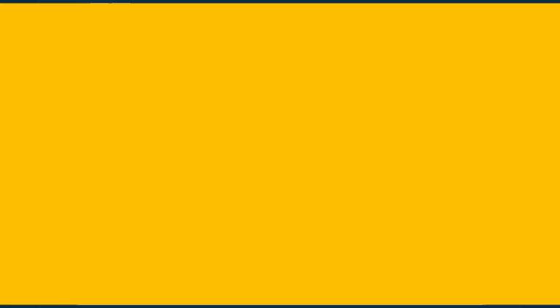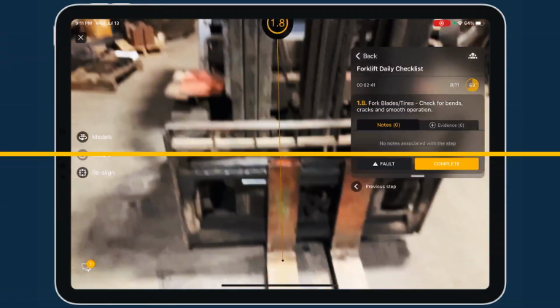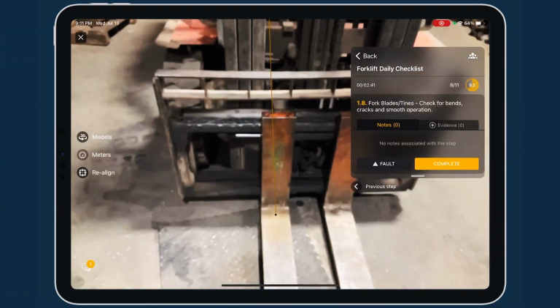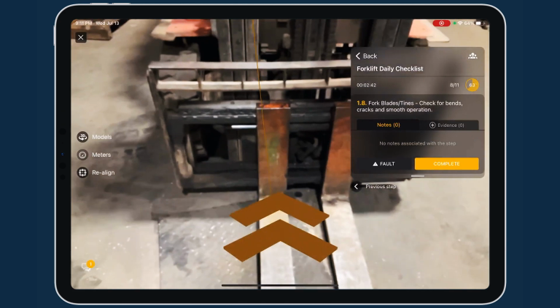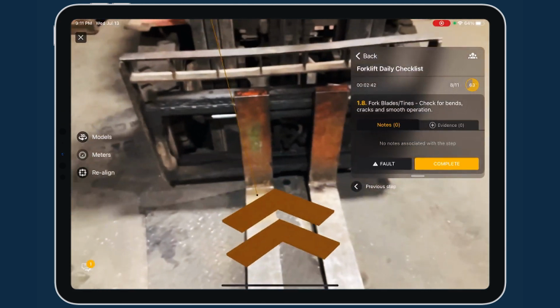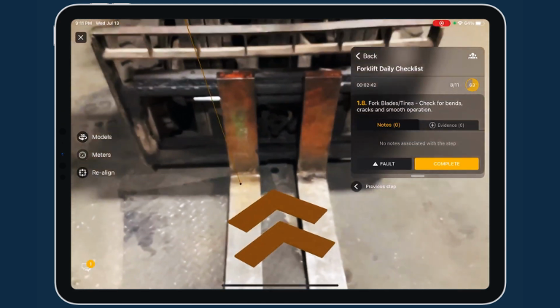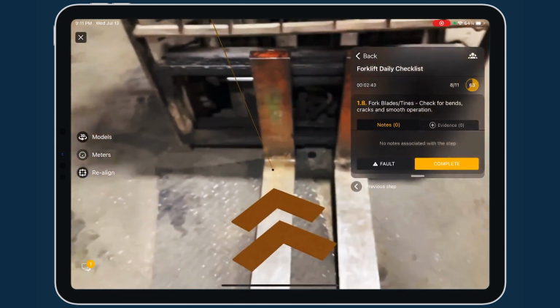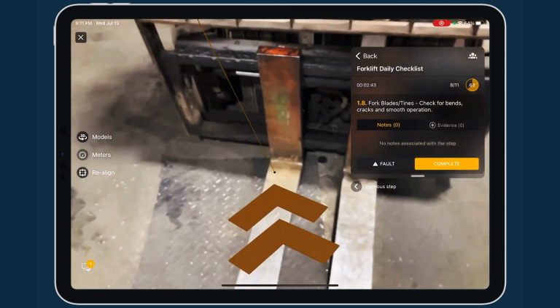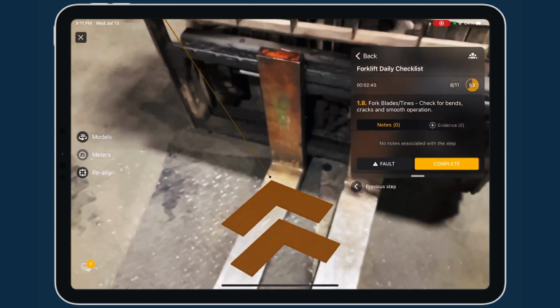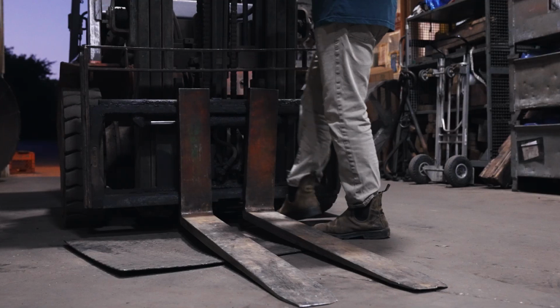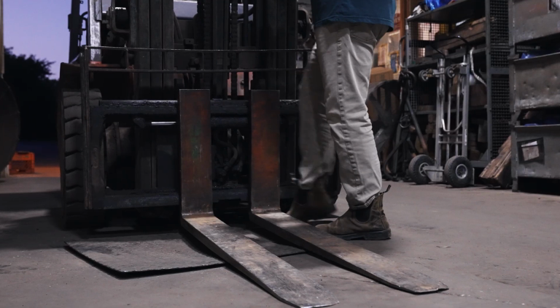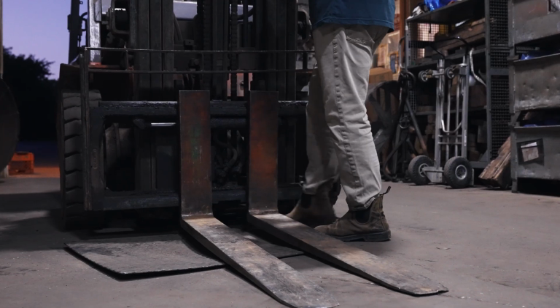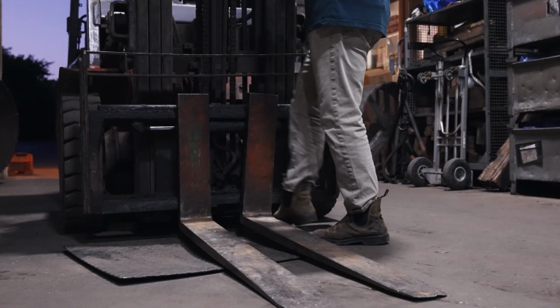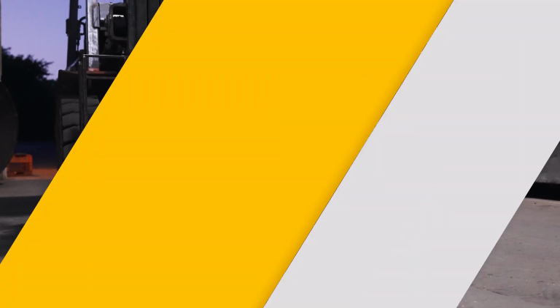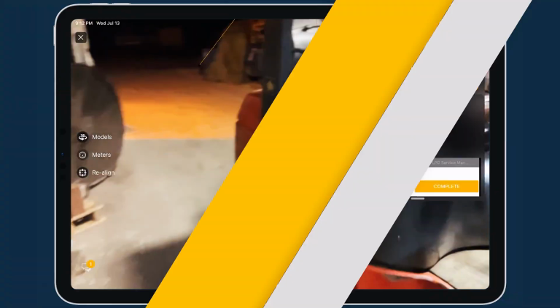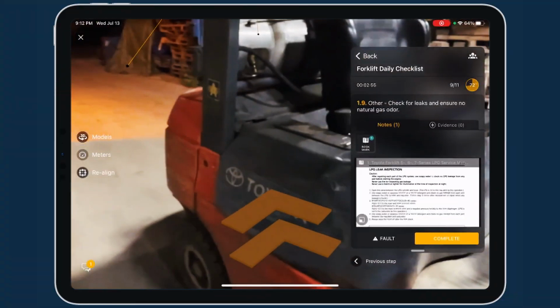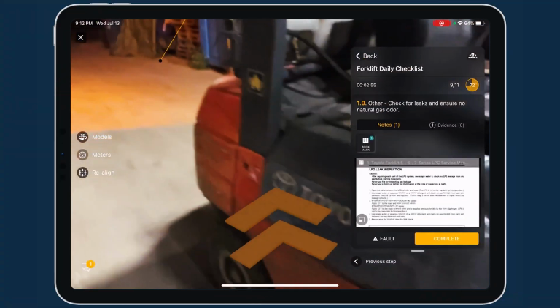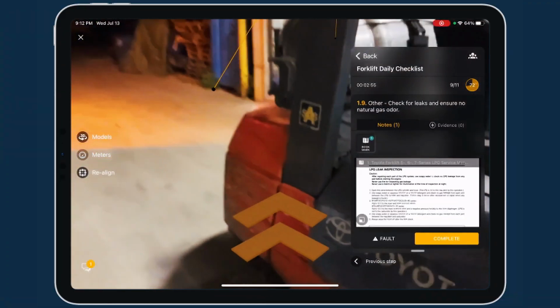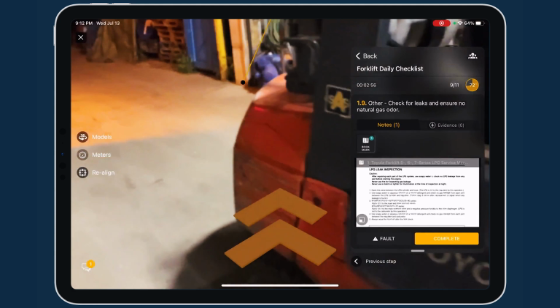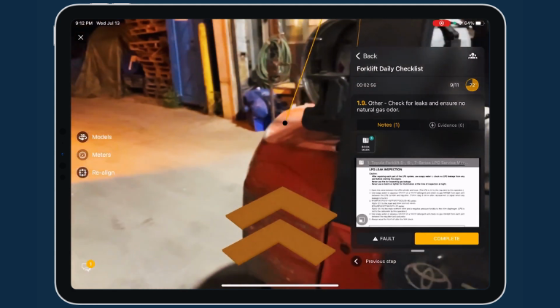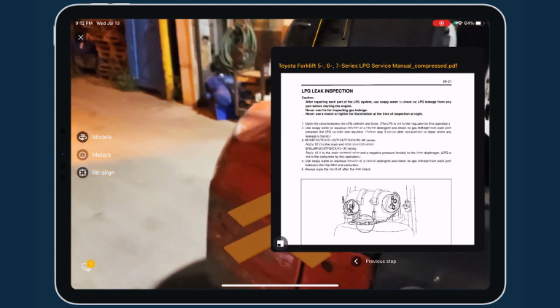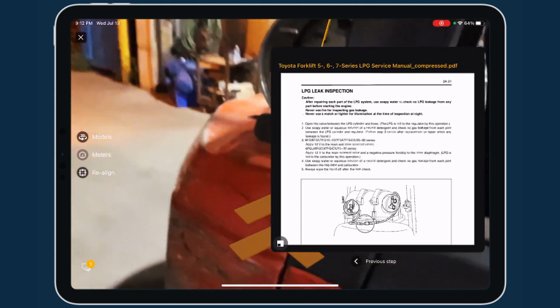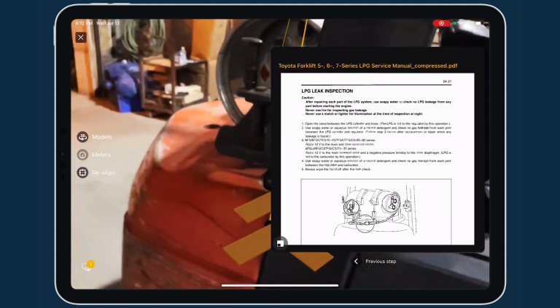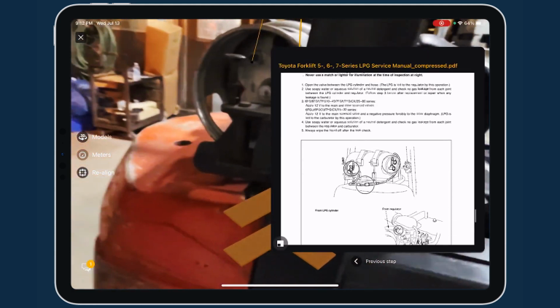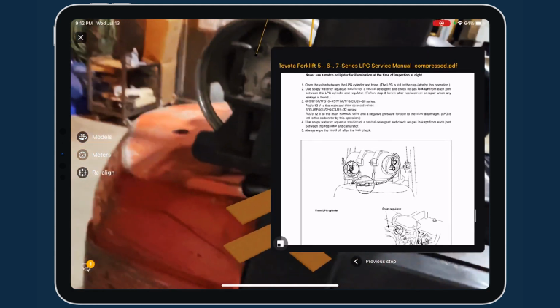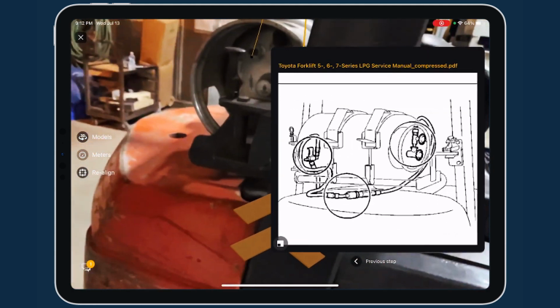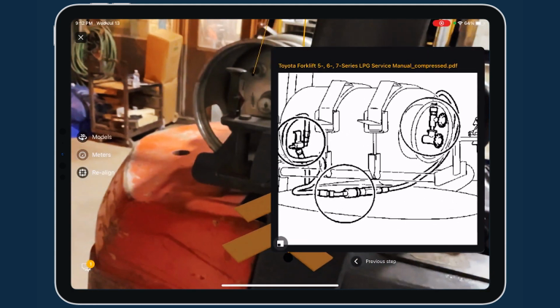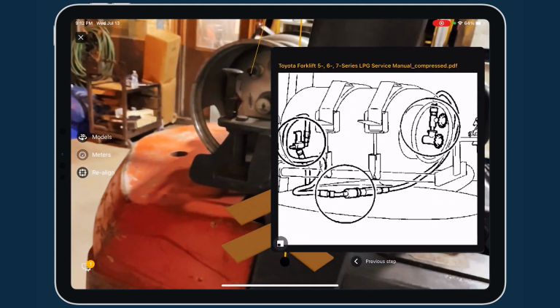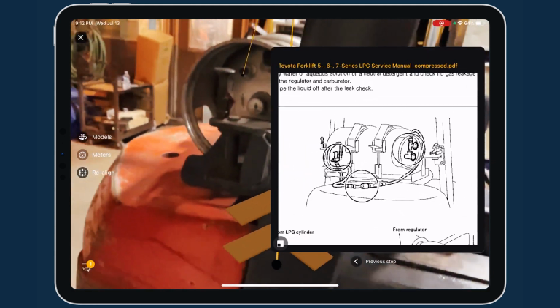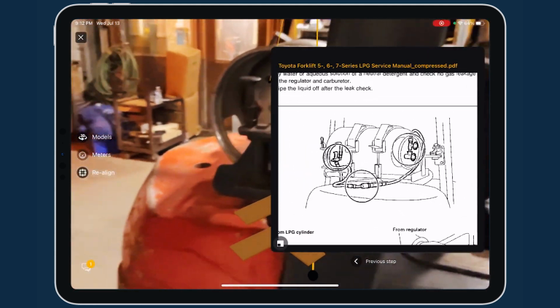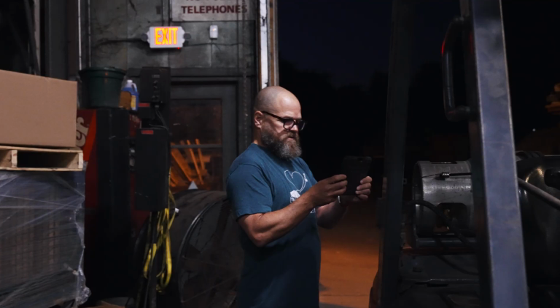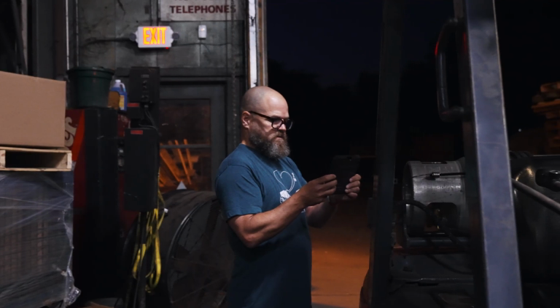3D guides and markers direct workers to areas on equipment. Bookmarked documentation and rich support content give workers all the answers in real-time.